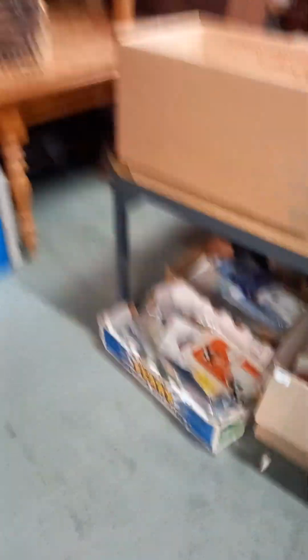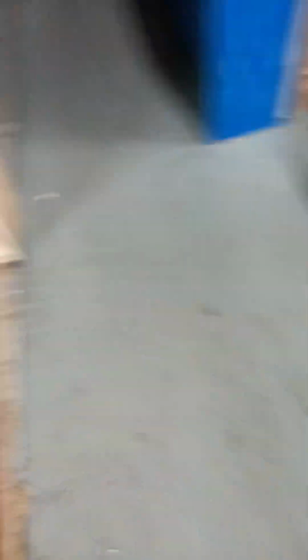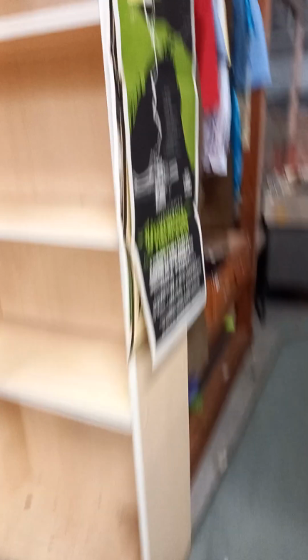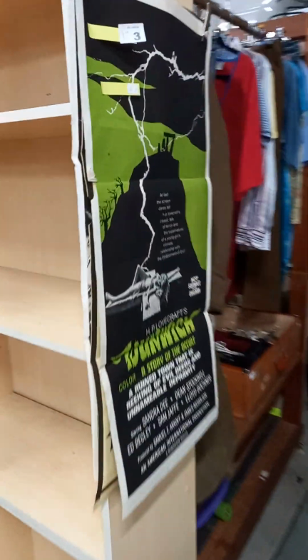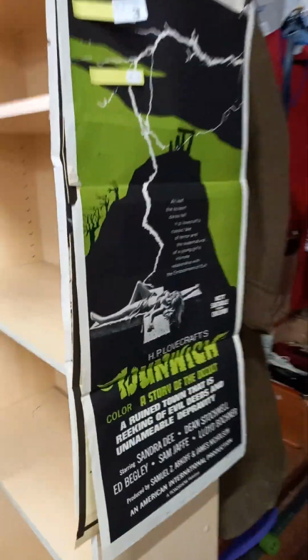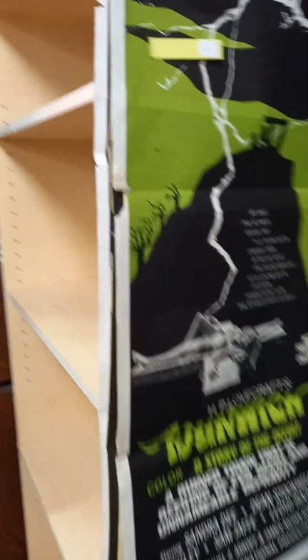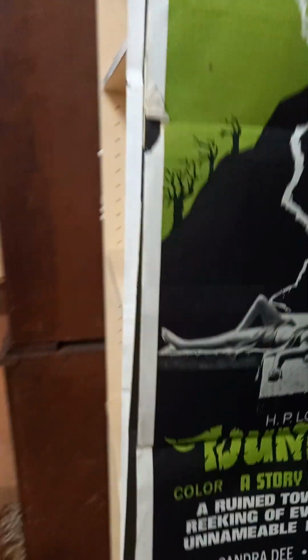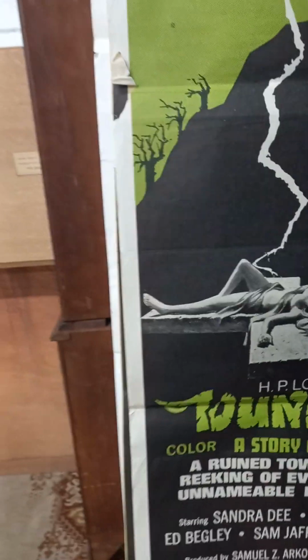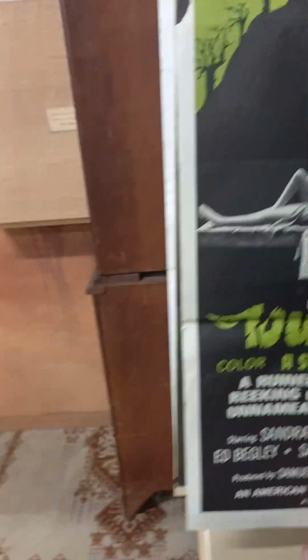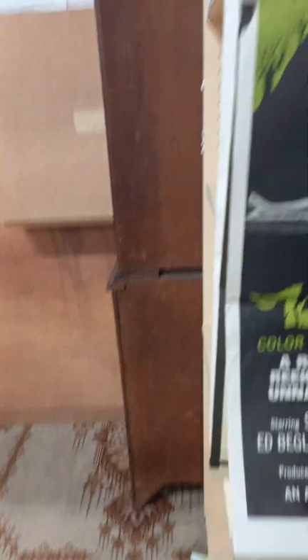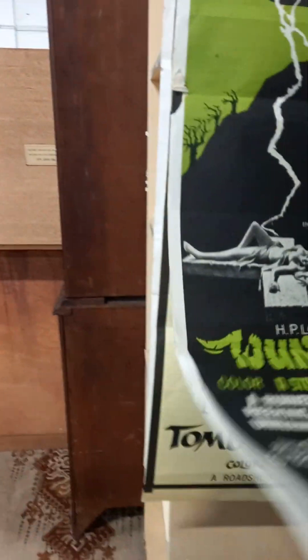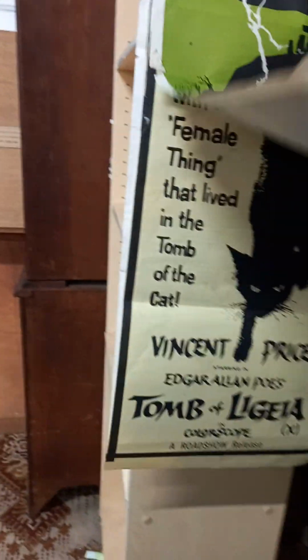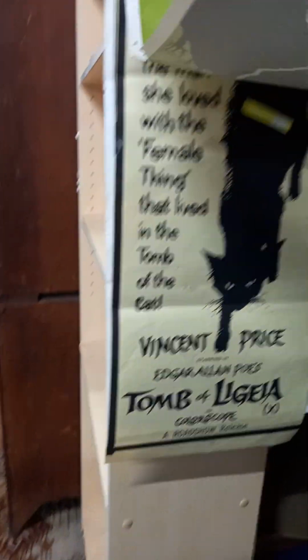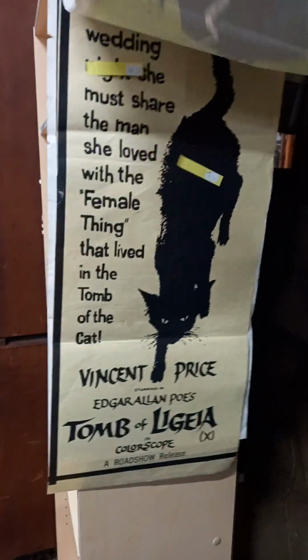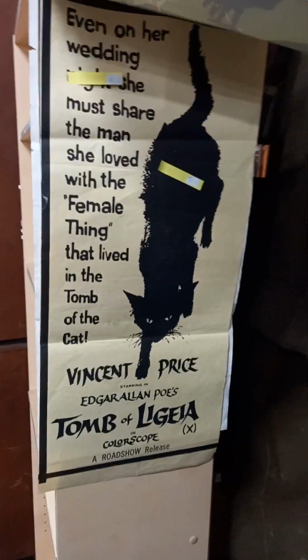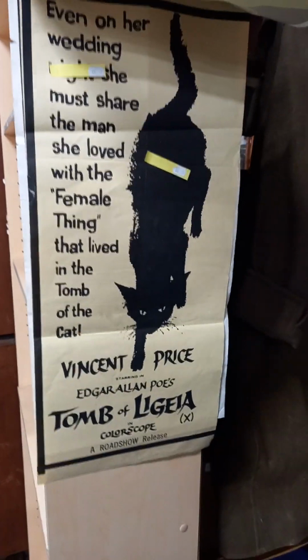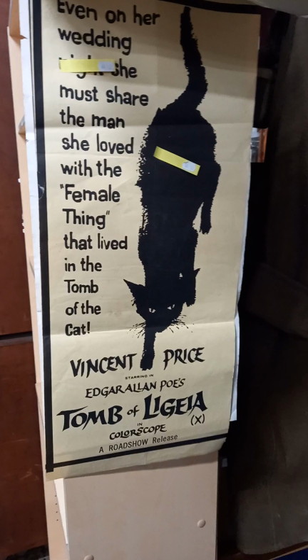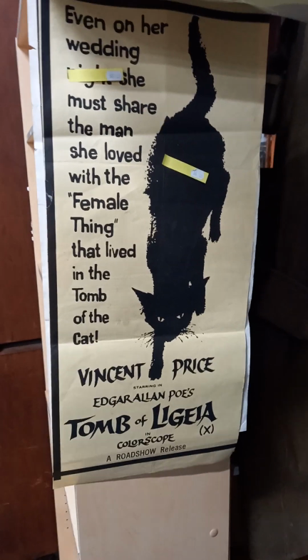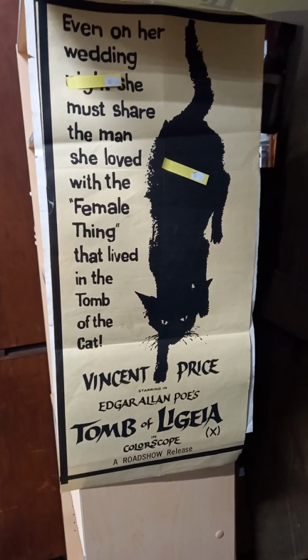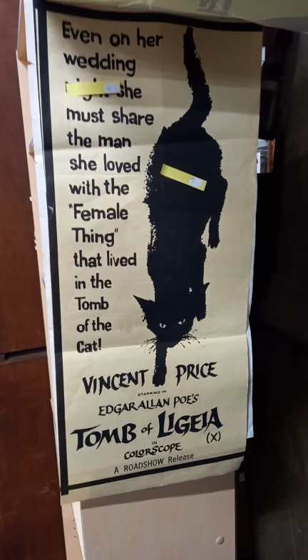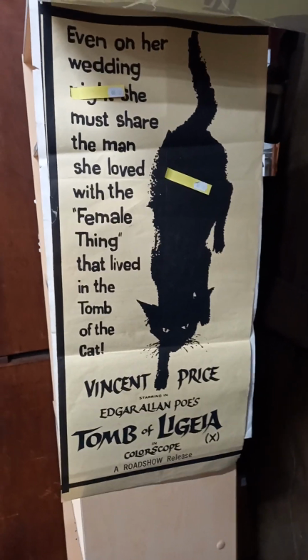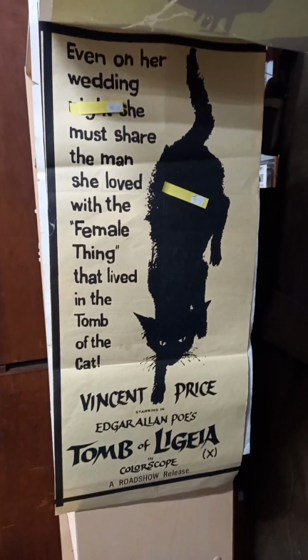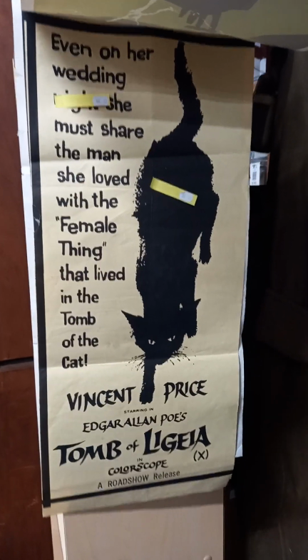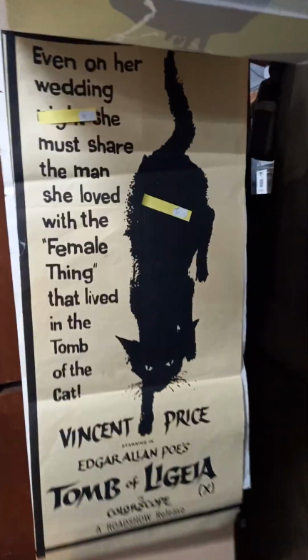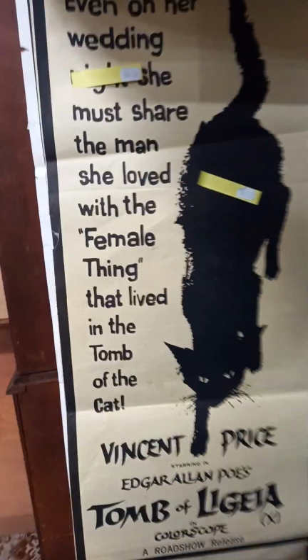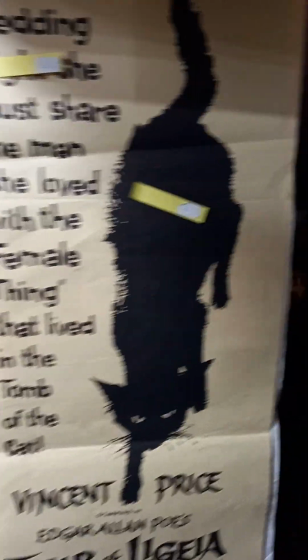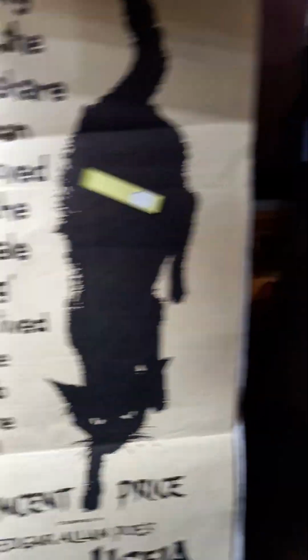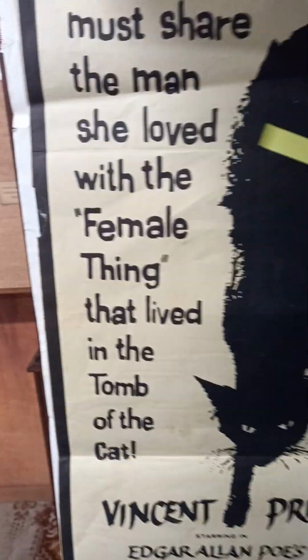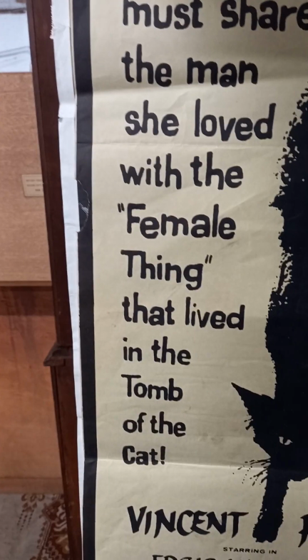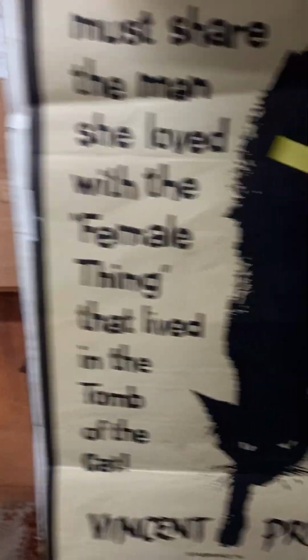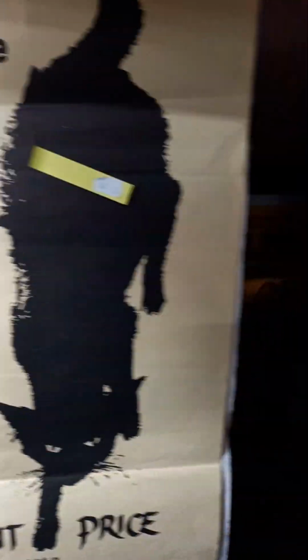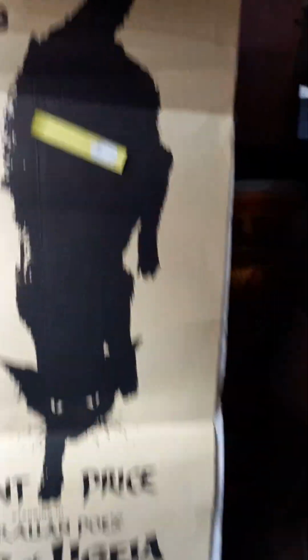Some movie posters. These are pretty cool old horror ones. The Dunwich, H.P. Lovecraft. That's pretty cool. Tomb of Ligeia — Vincent Price with the black cat, but it has been trimmed down. You can see the black border on the left but not on the right.